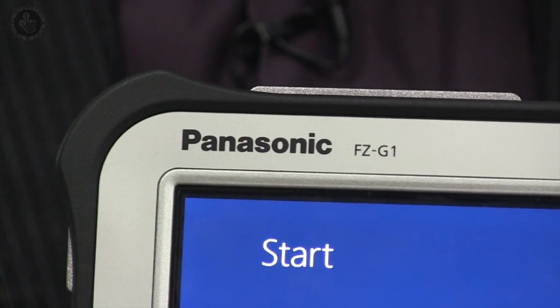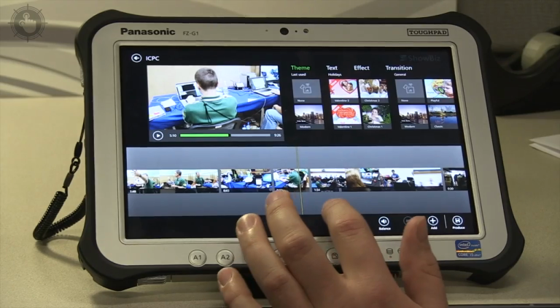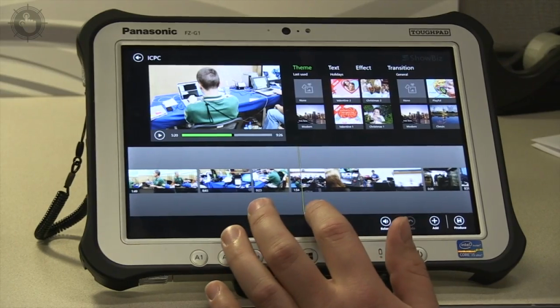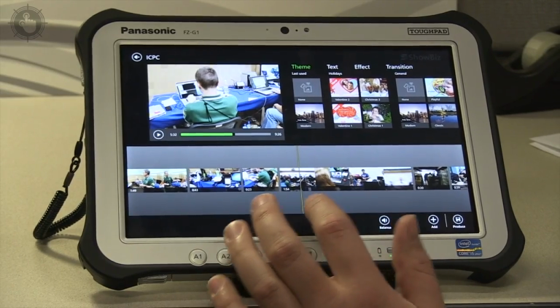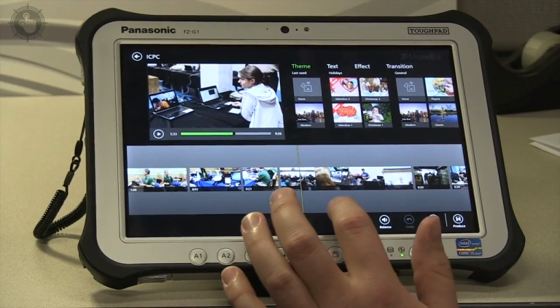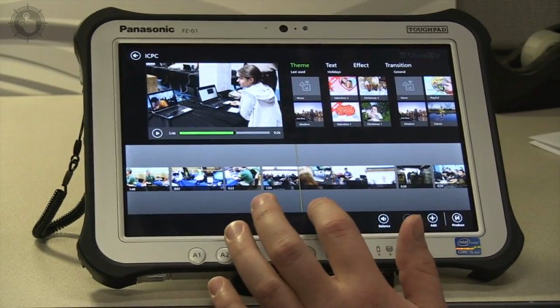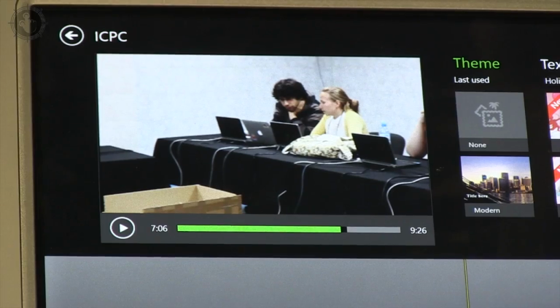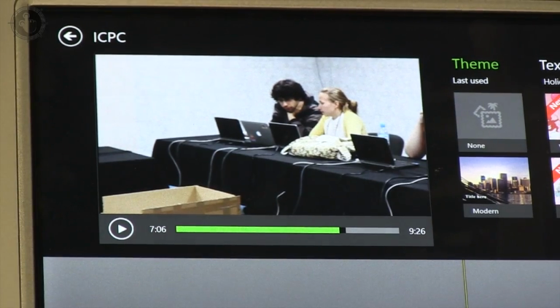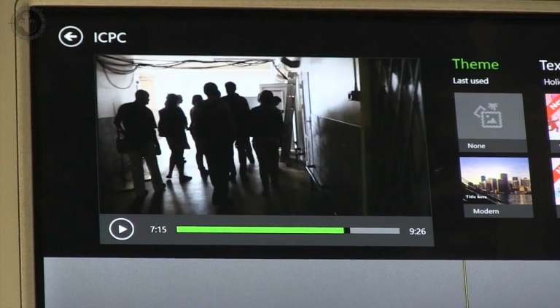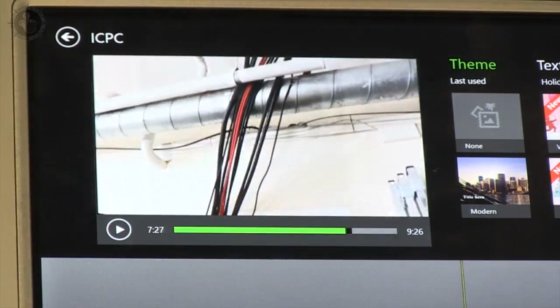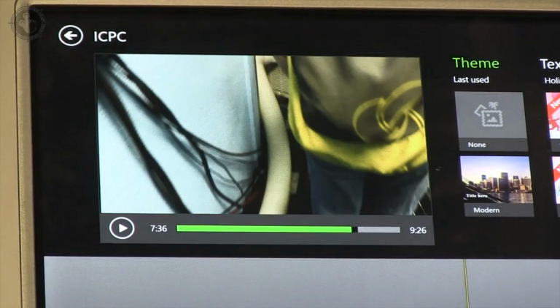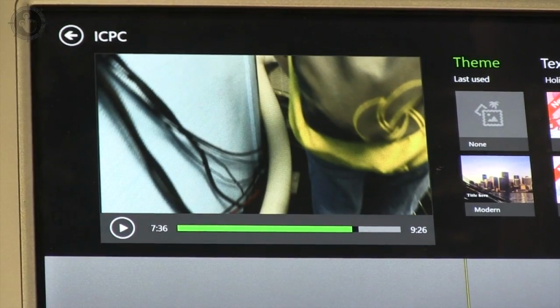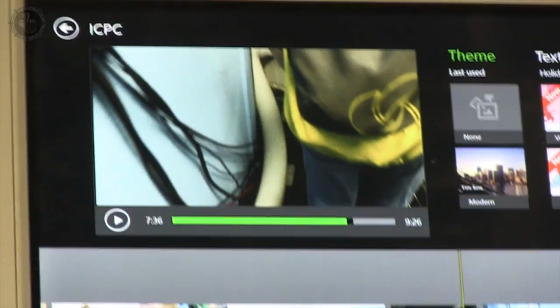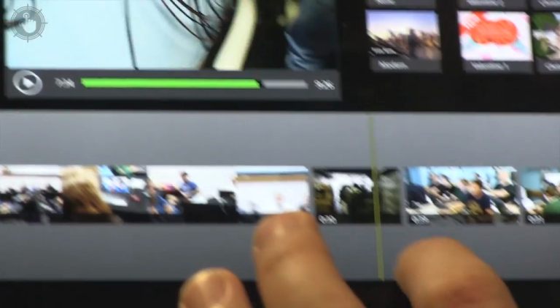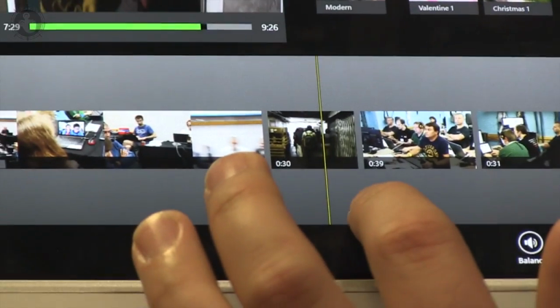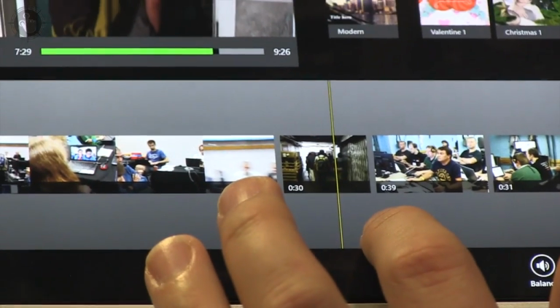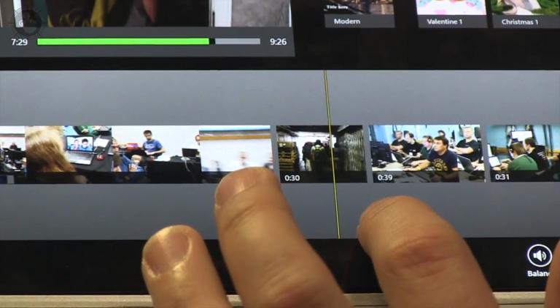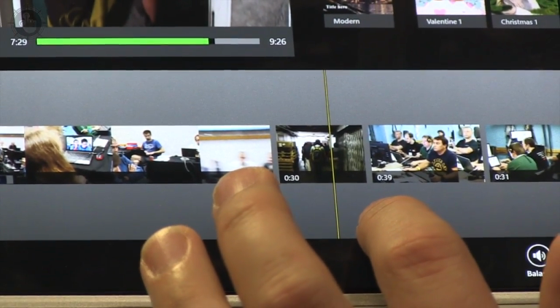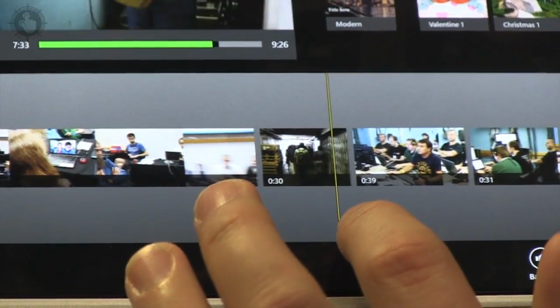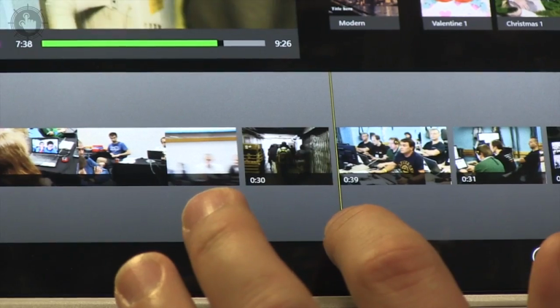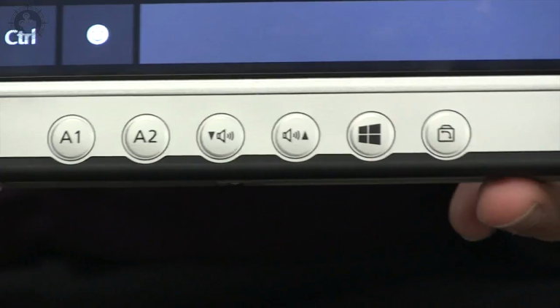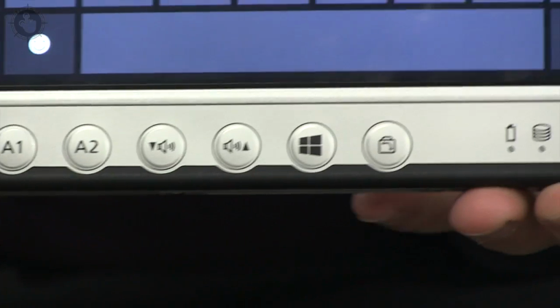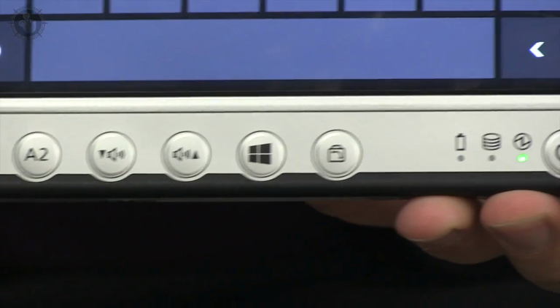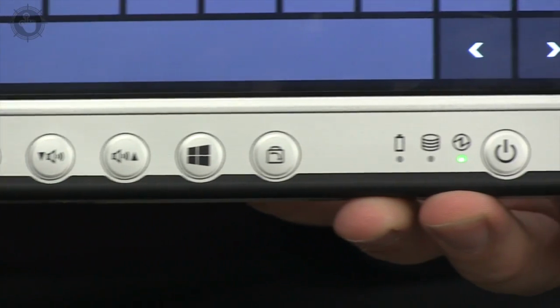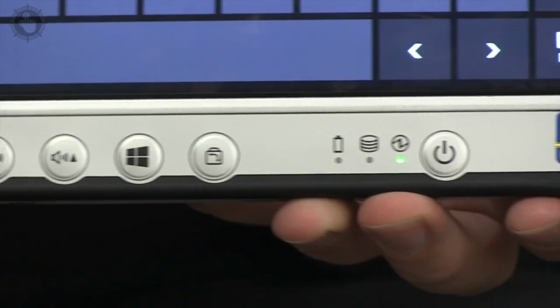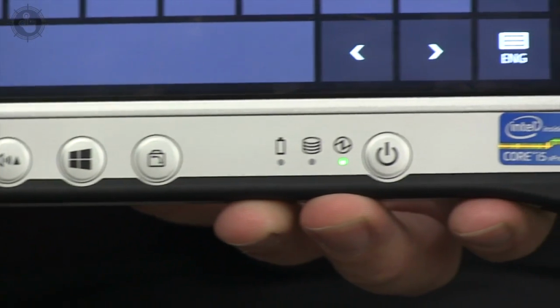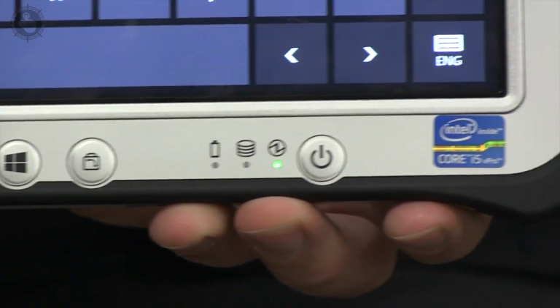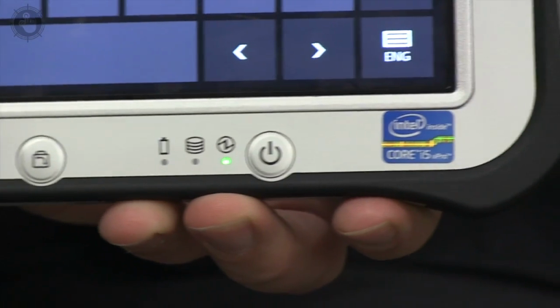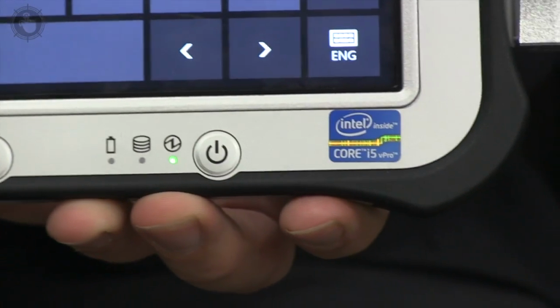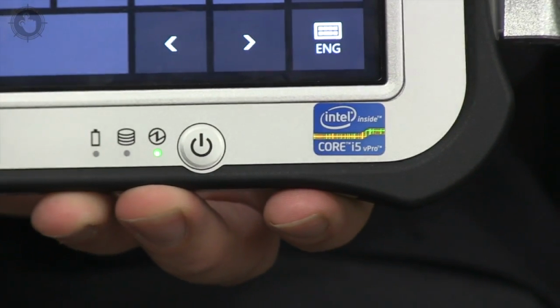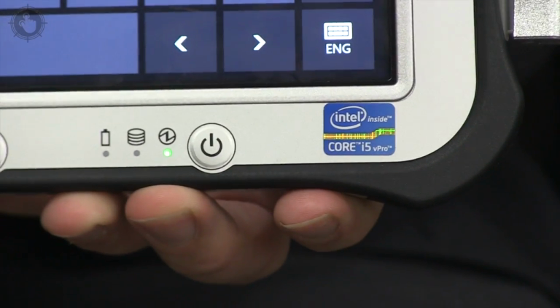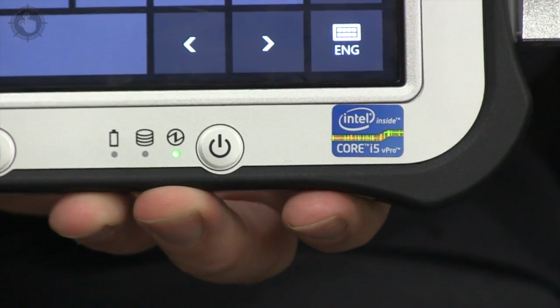The Tough Pad comes with Windows 8 Pro — not that wimpy Windows RT. The hardware specs are closer to a business laptop than to a consumer tablet. It includes an Intel Core i5 processor and a solid state drive.